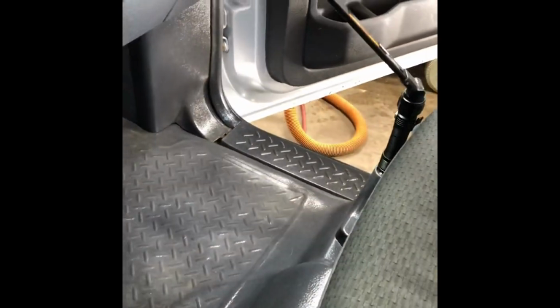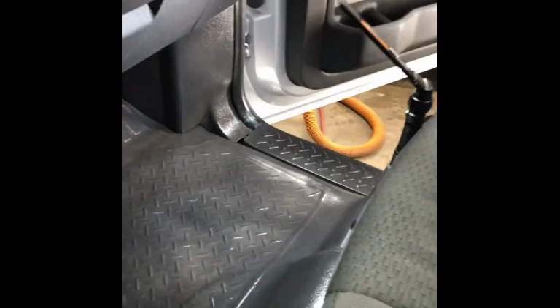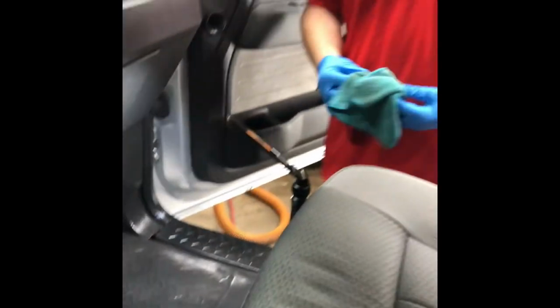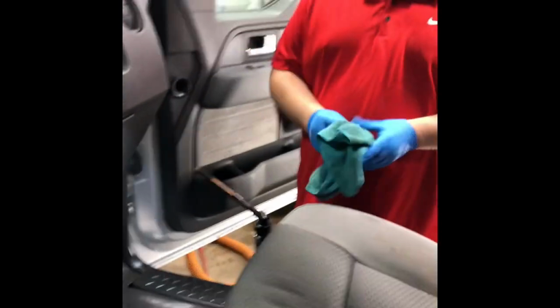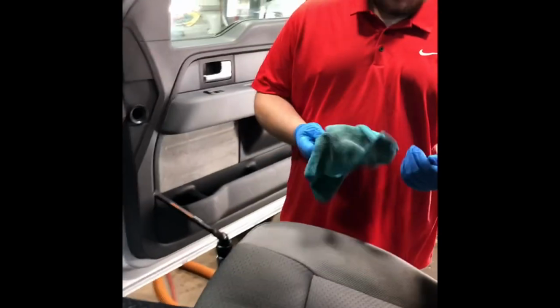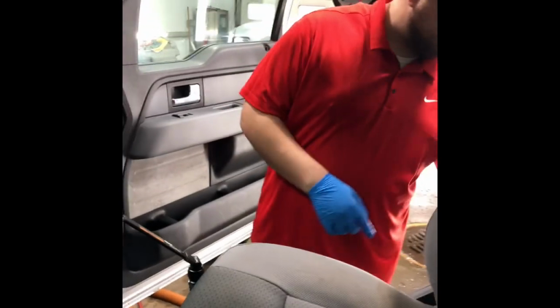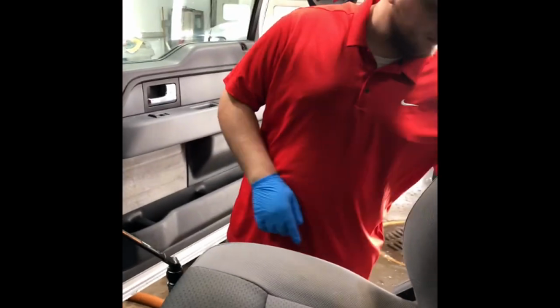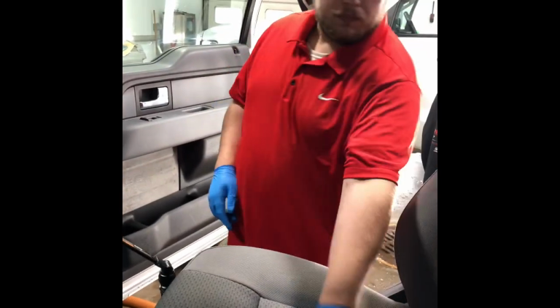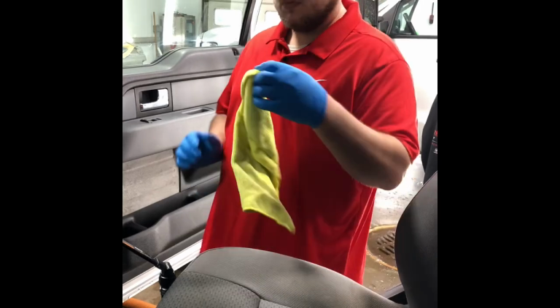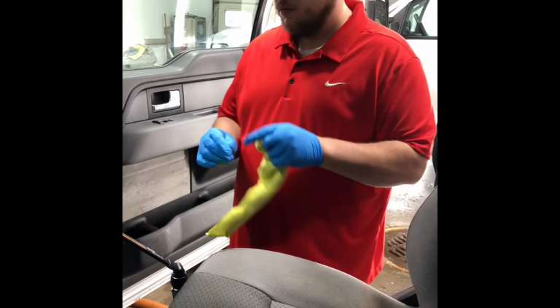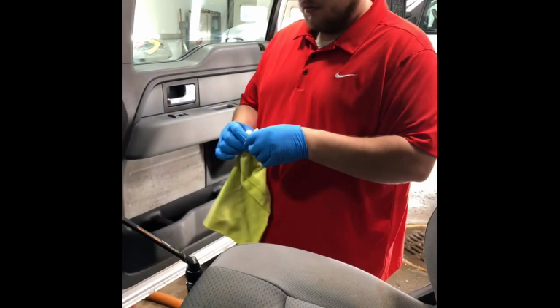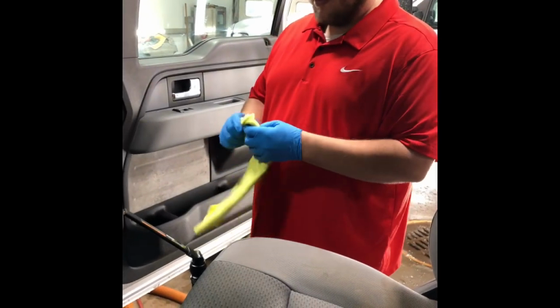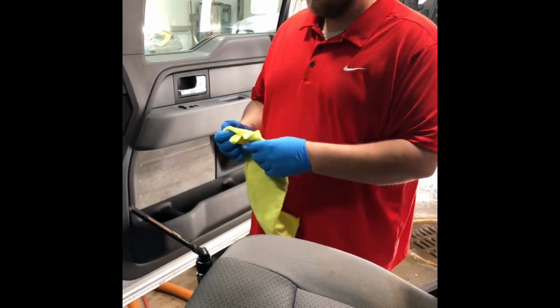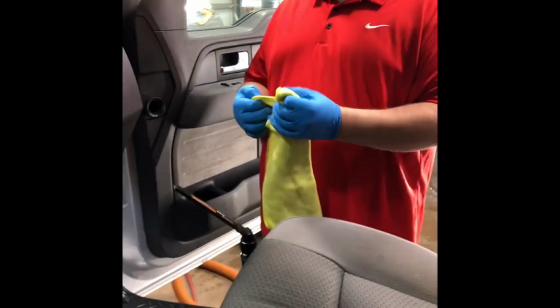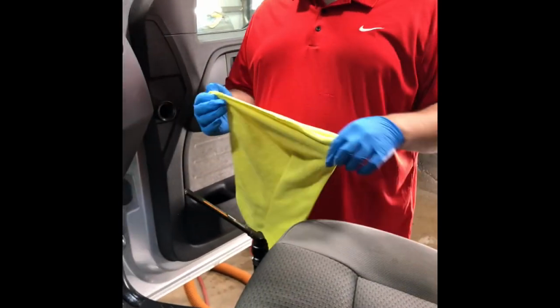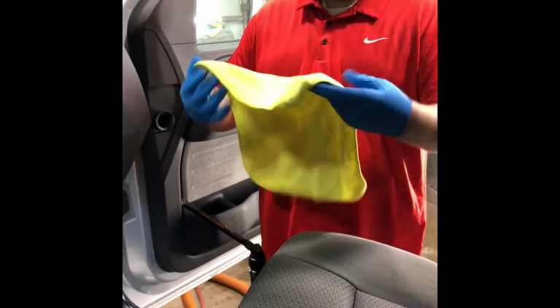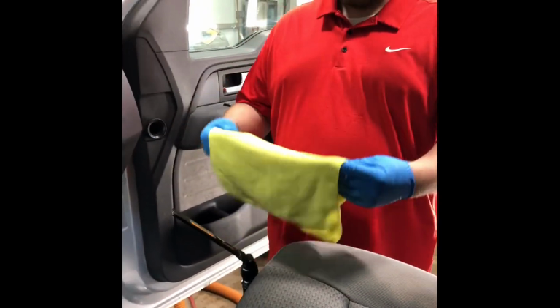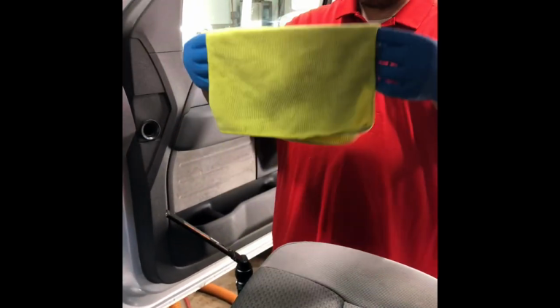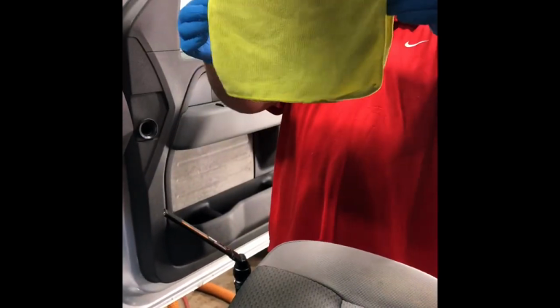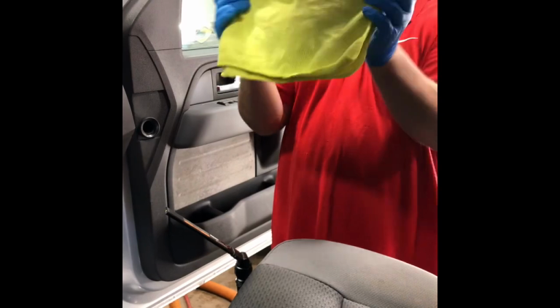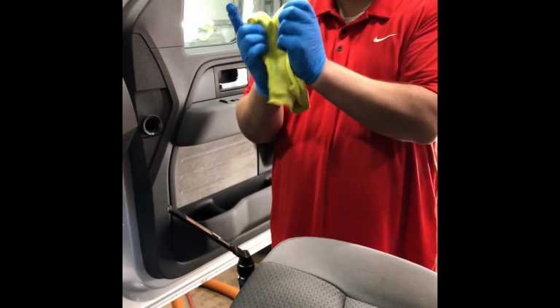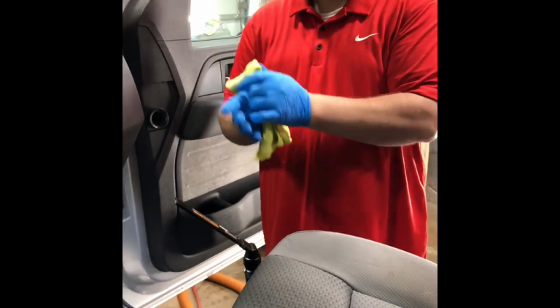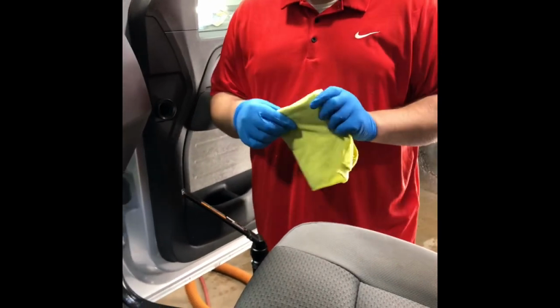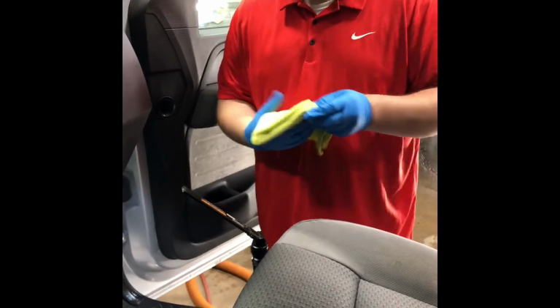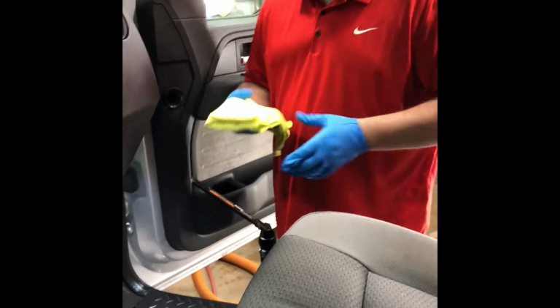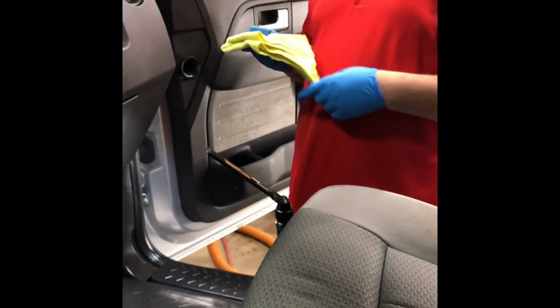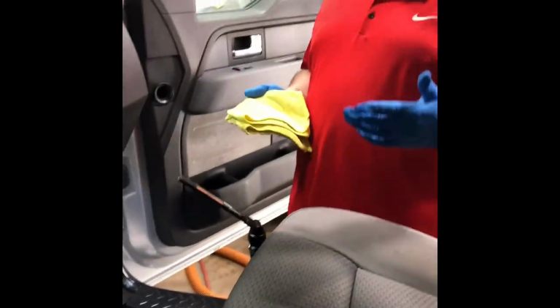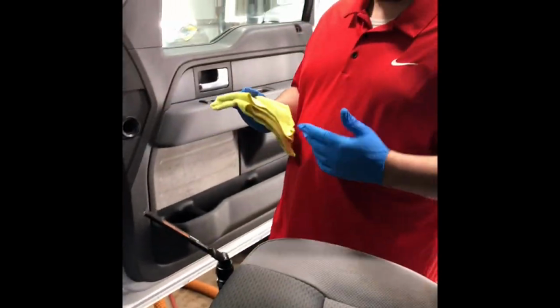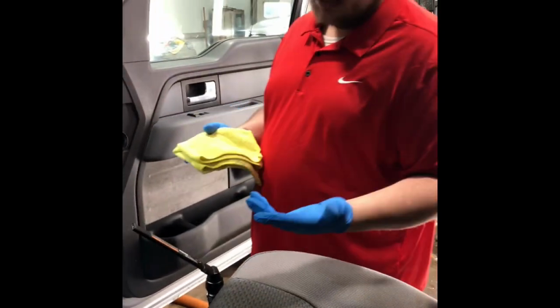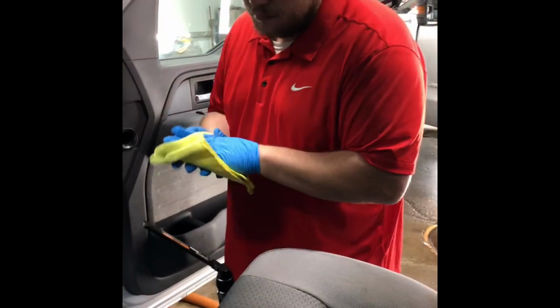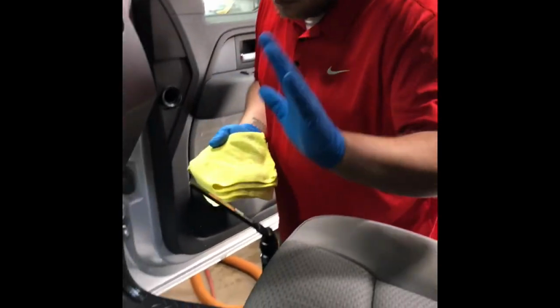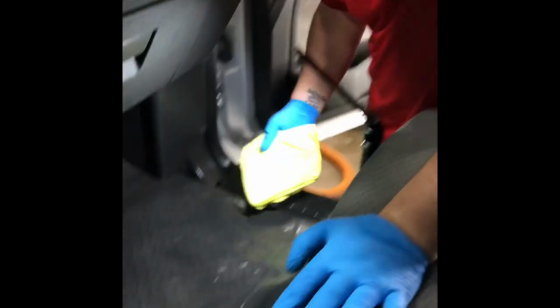Give it another scrub, then take your towel and wipe it up. You'll notice I put gloves on — I didn't have gloves on before because I wasn't actually coming into contact with the cleaner. When you use an all-purpose cleaner or degreaser, things like that — safety first.